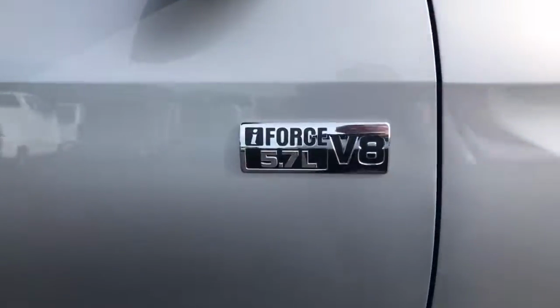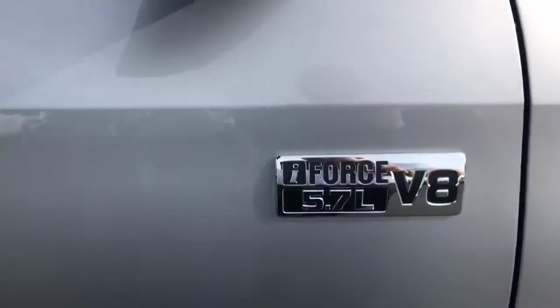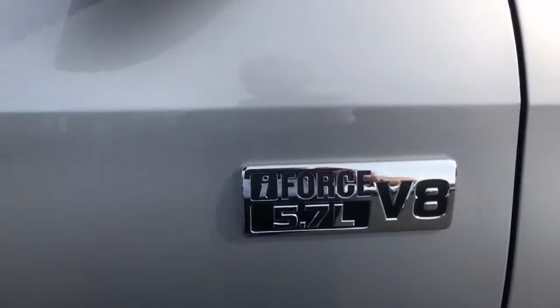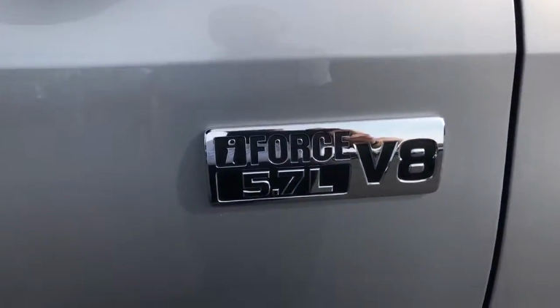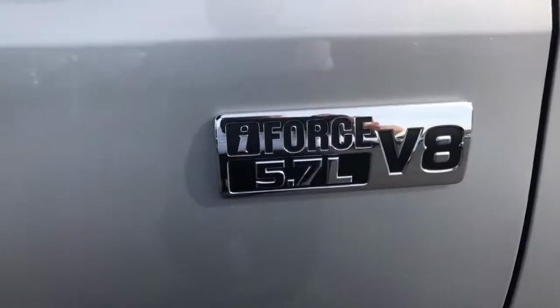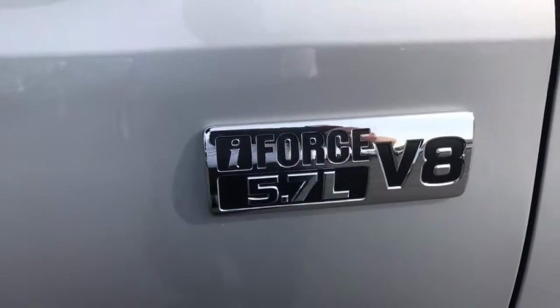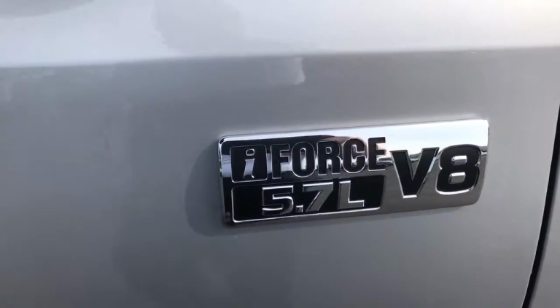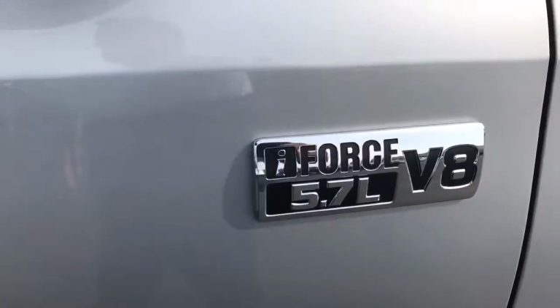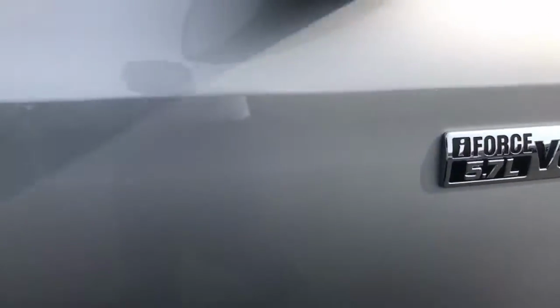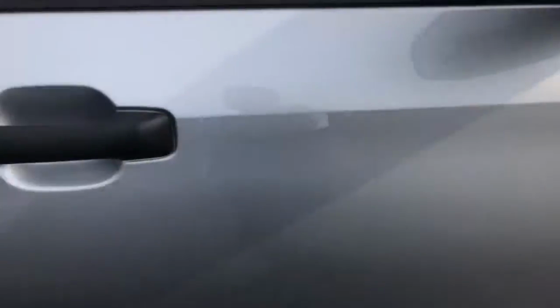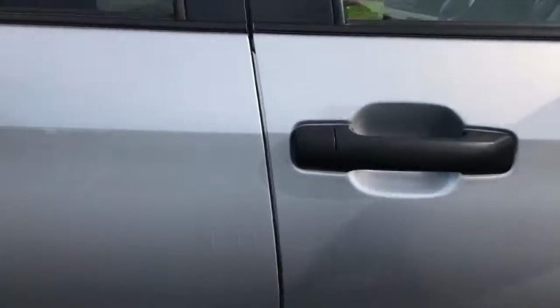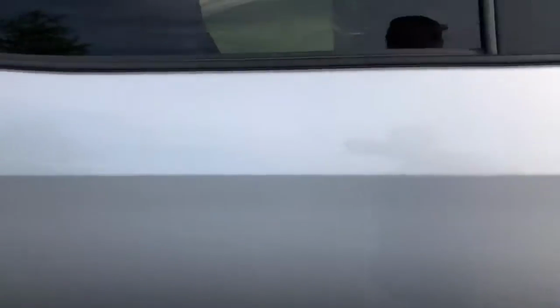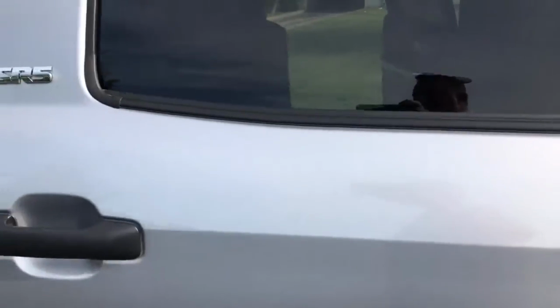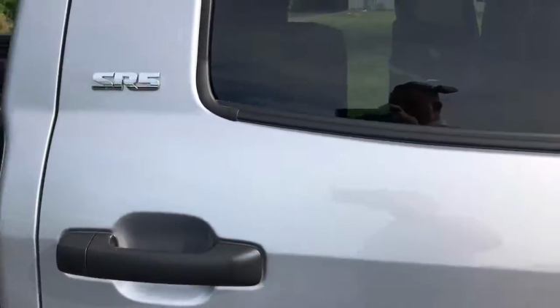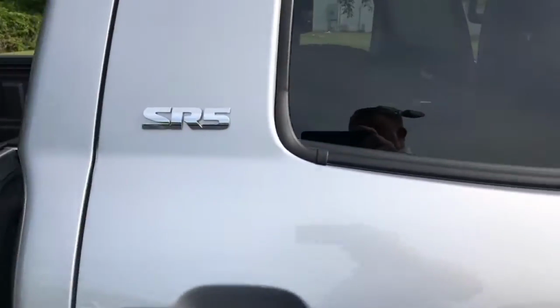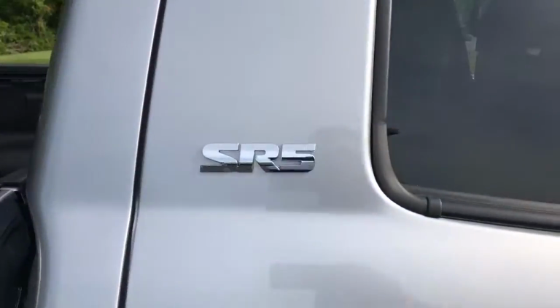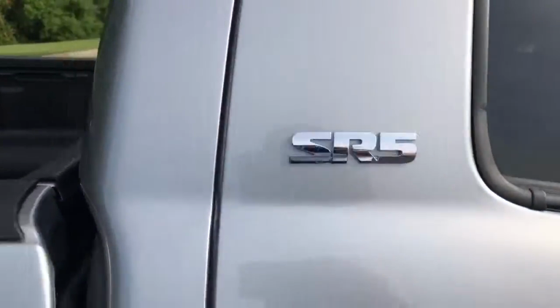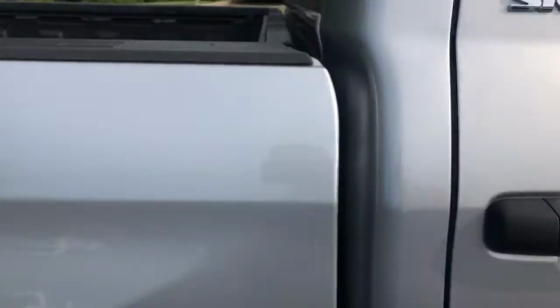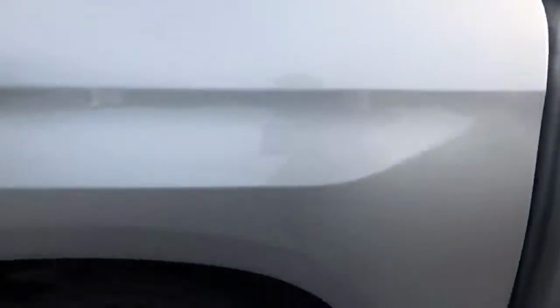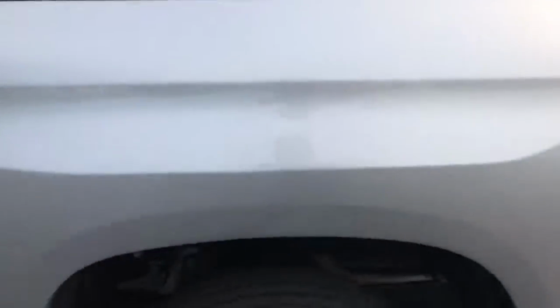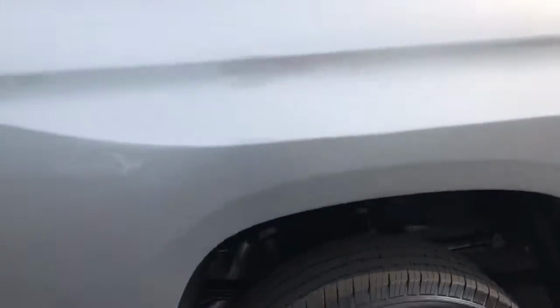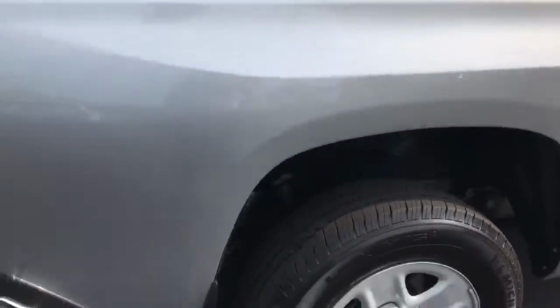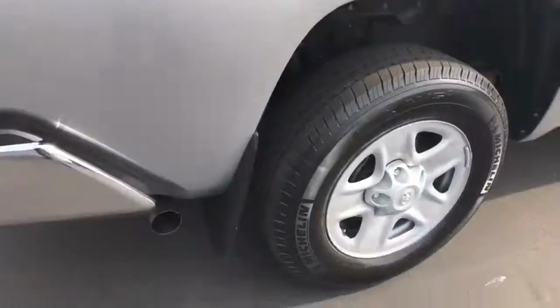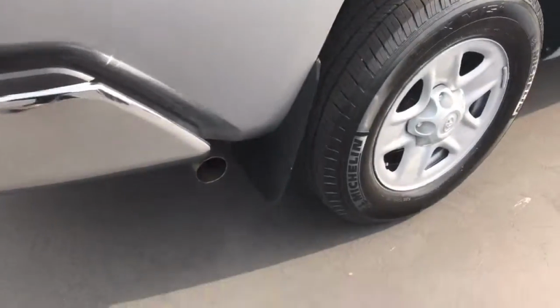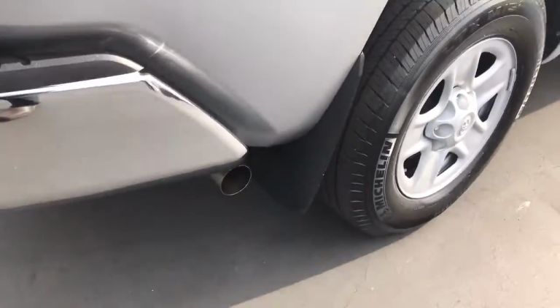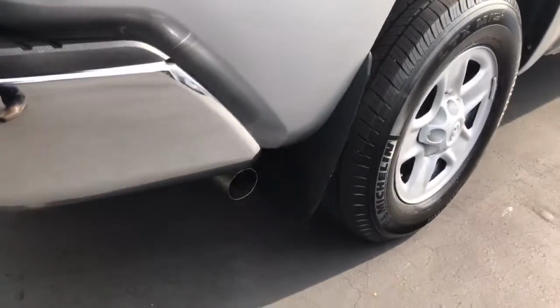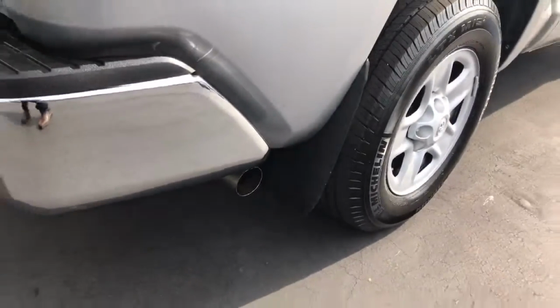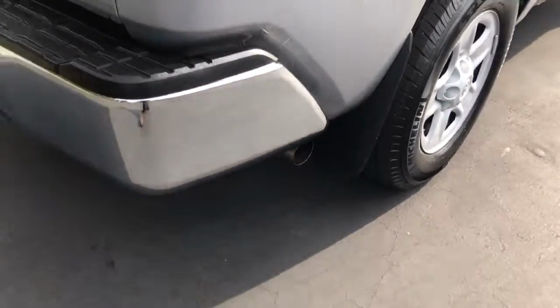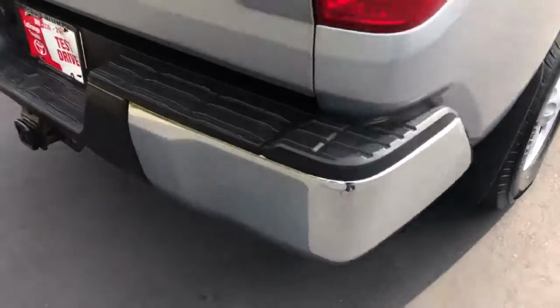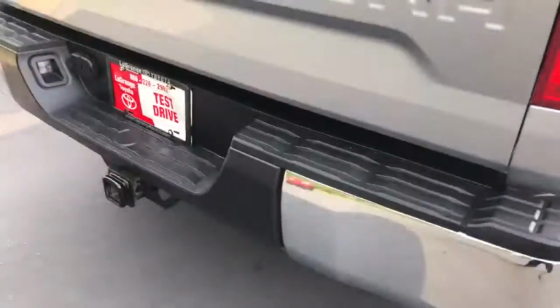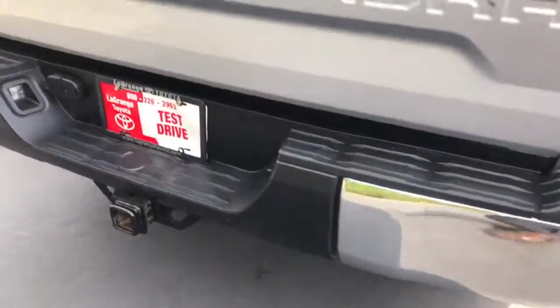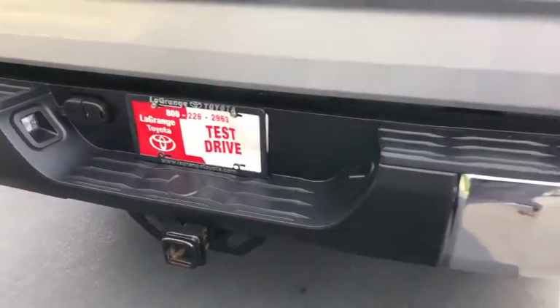Got your iForce 5.7 liter V8. SR5 package. Got your mud guards and tow package.